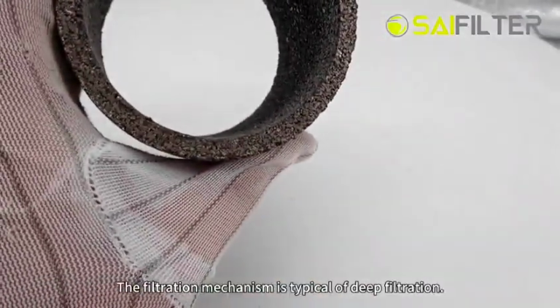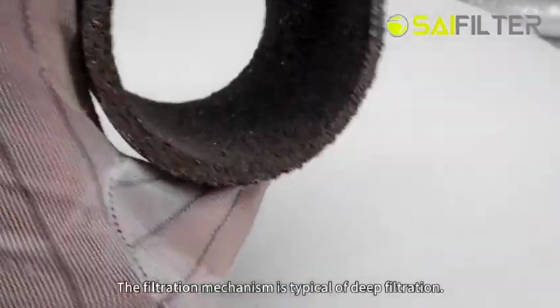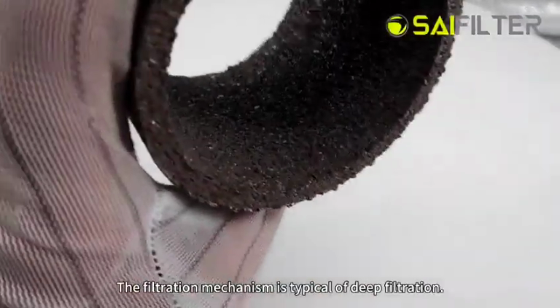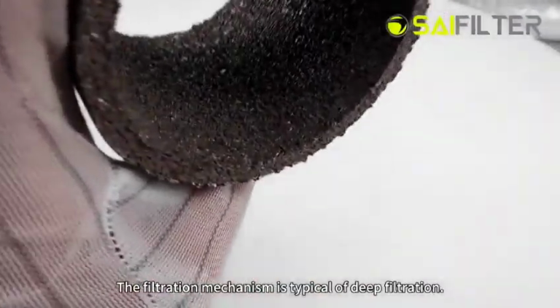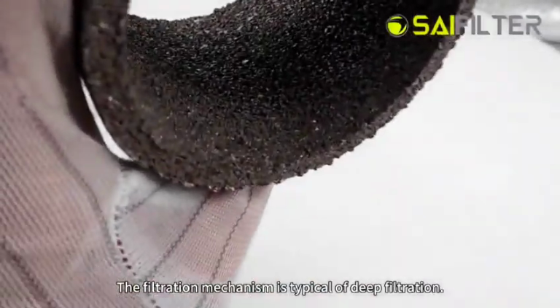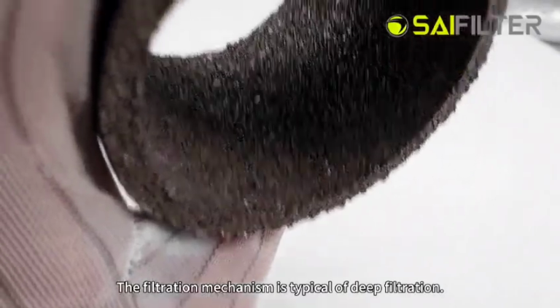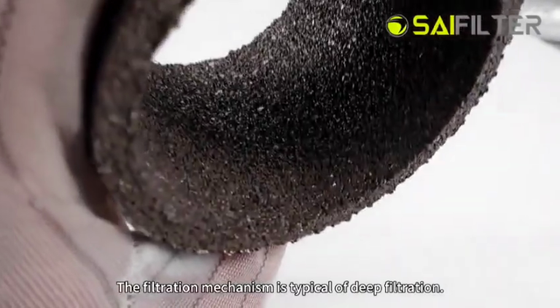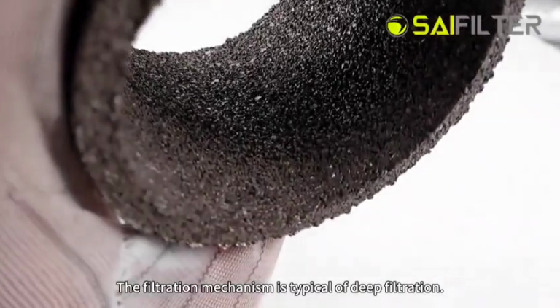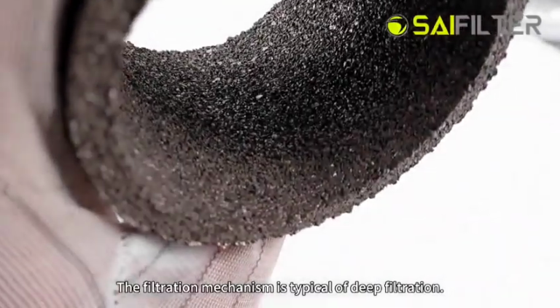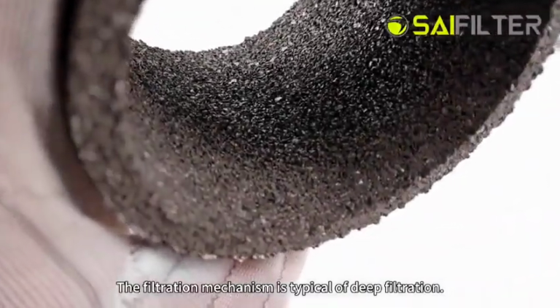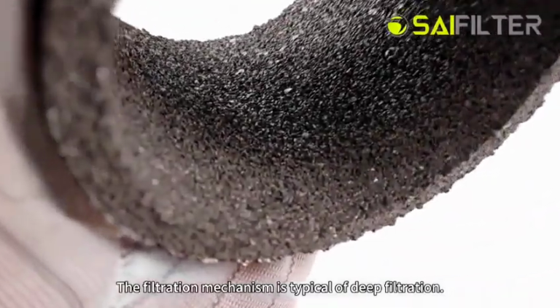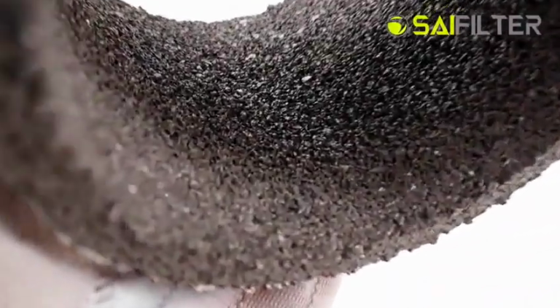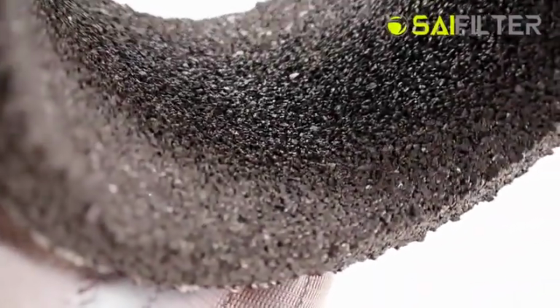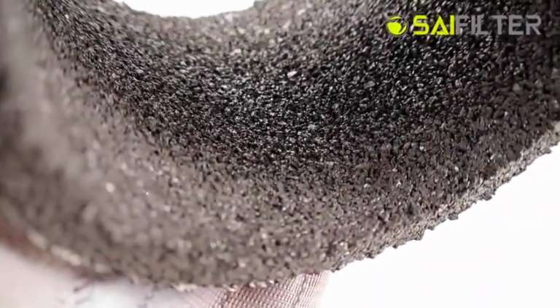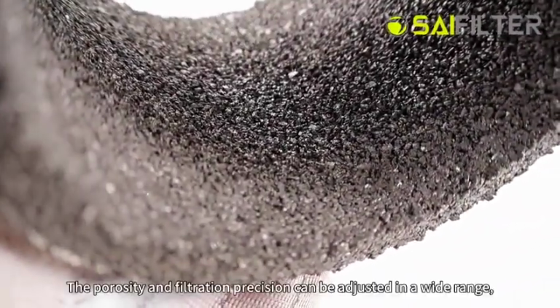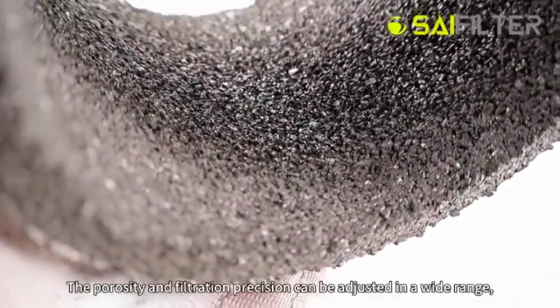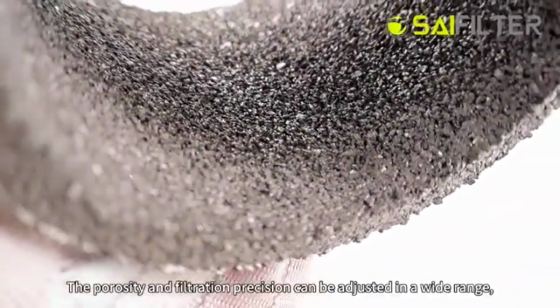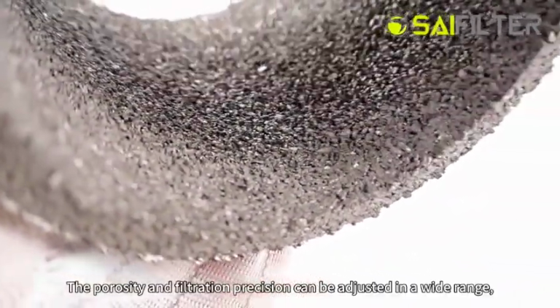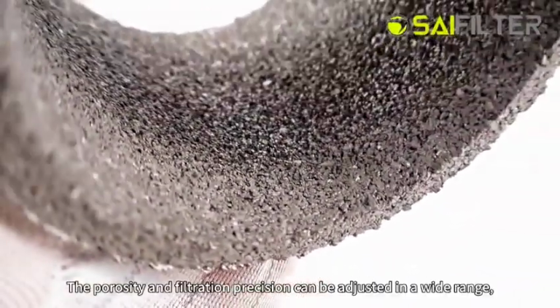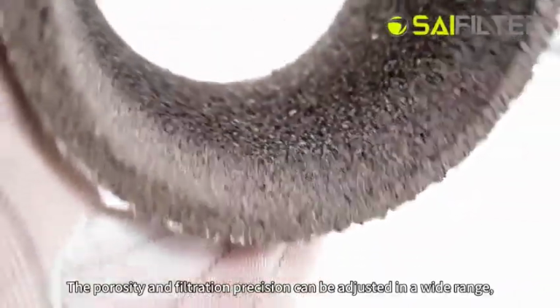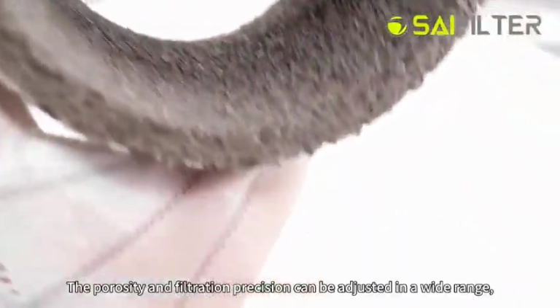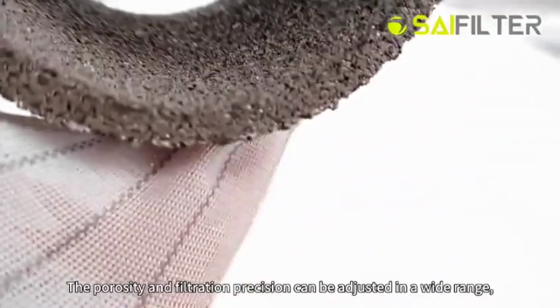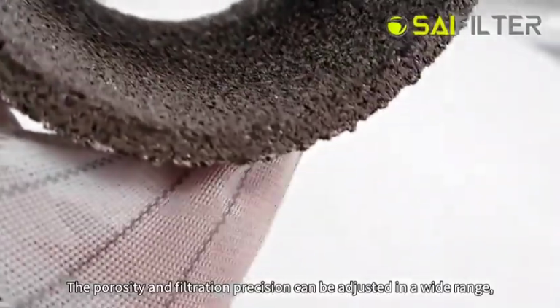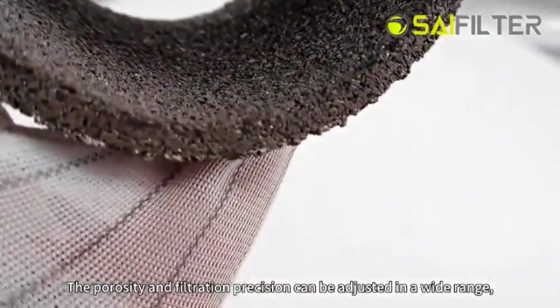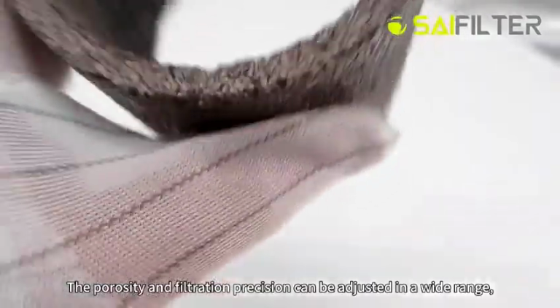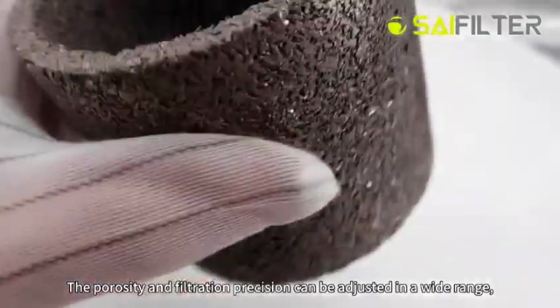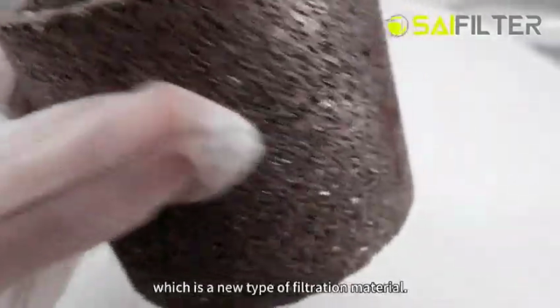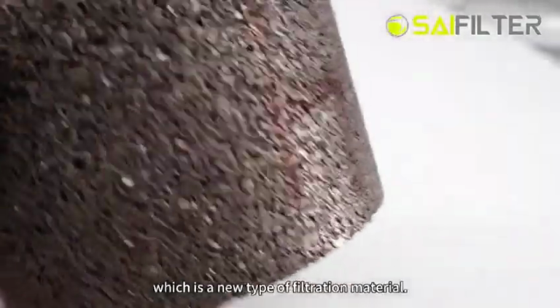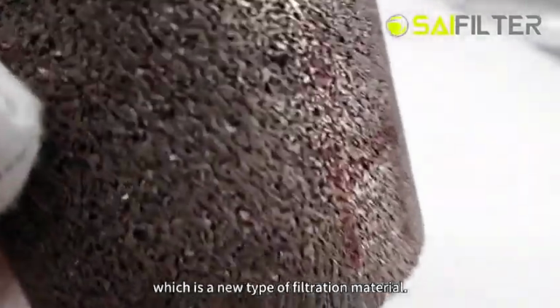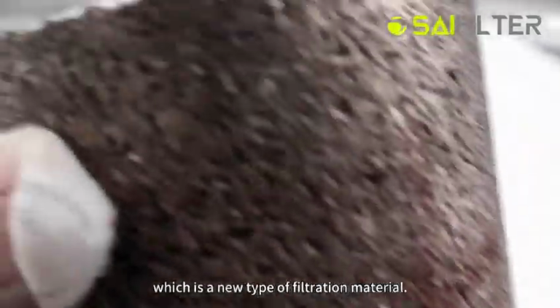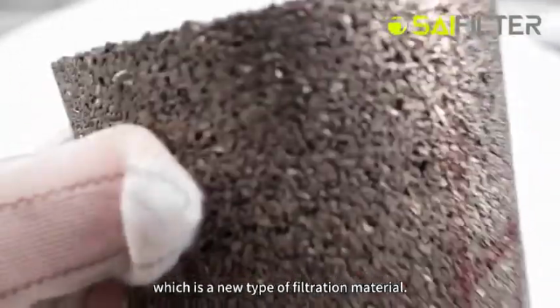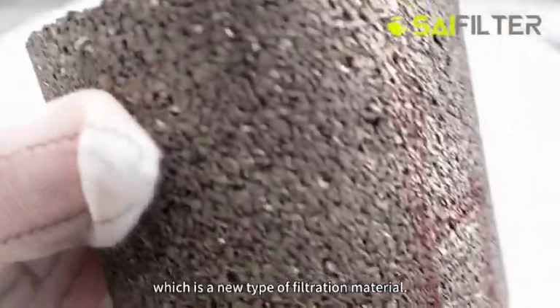The filtration mechanism is typical of deep filtration. The porosity and filtration precision can be adjusted in a wide range, which makes it a new type of filtration material.